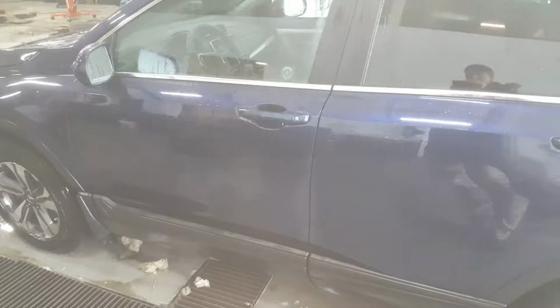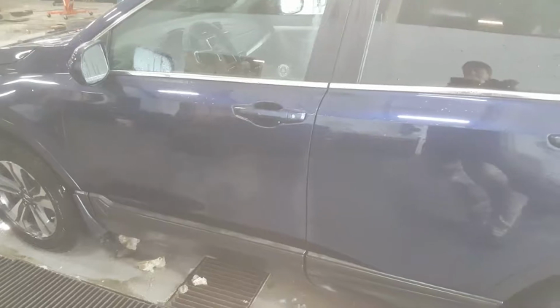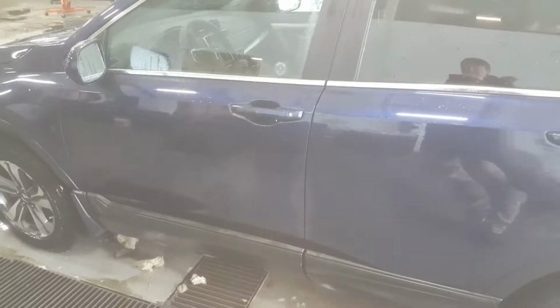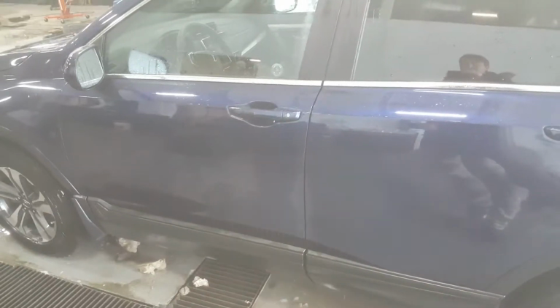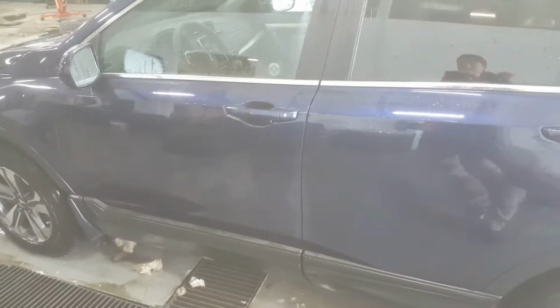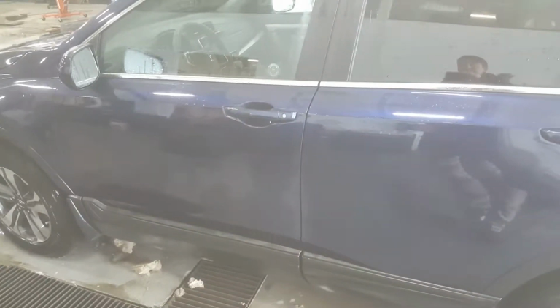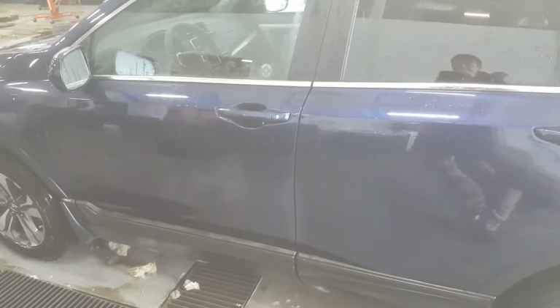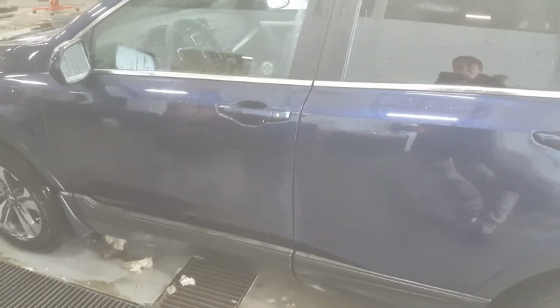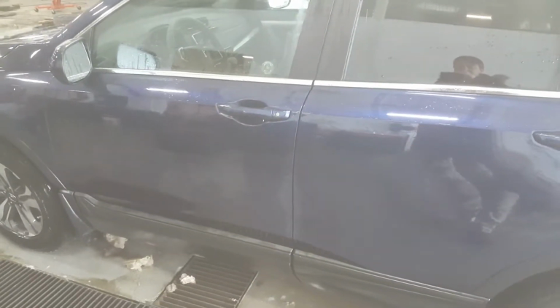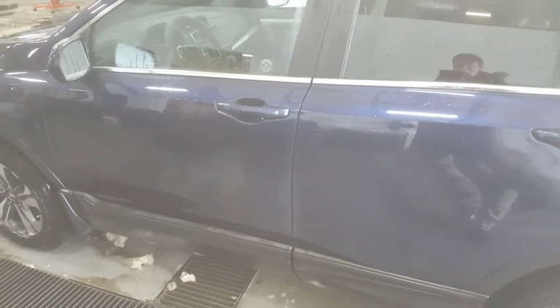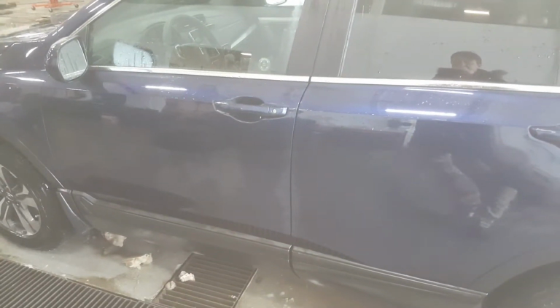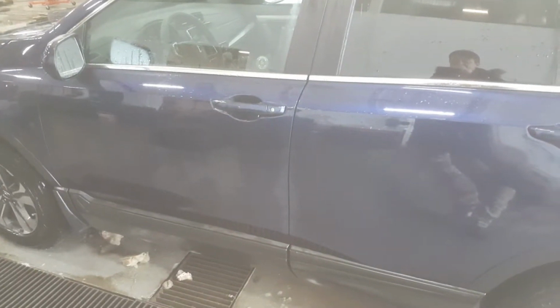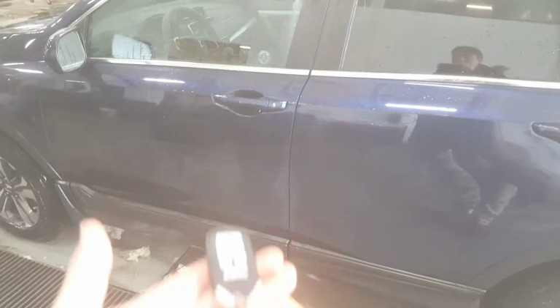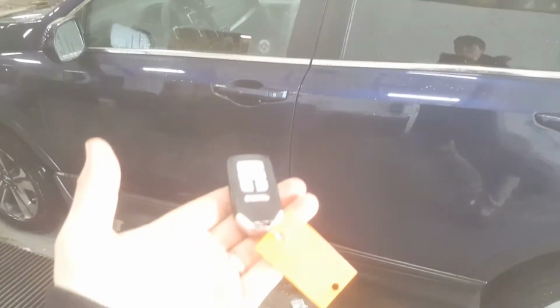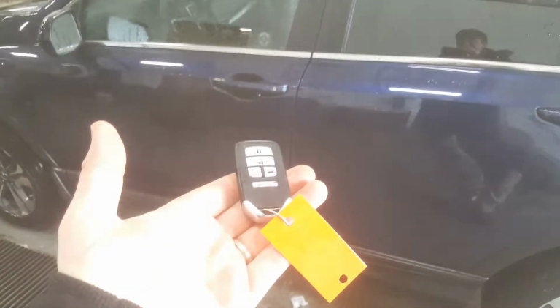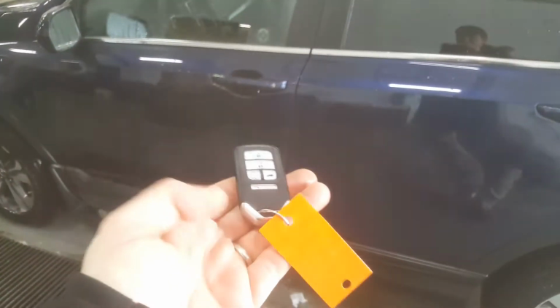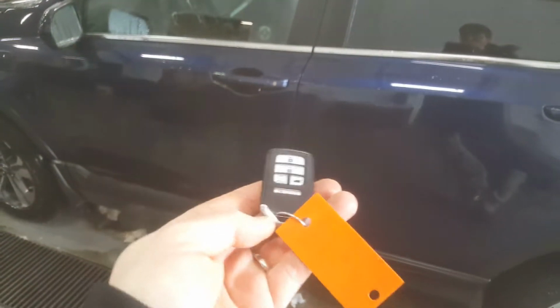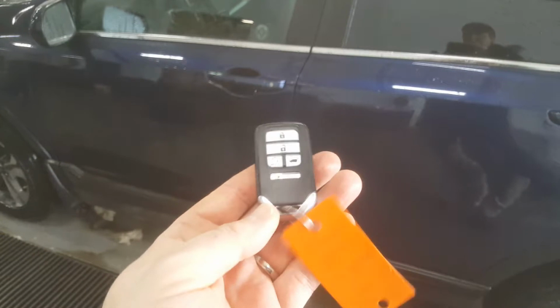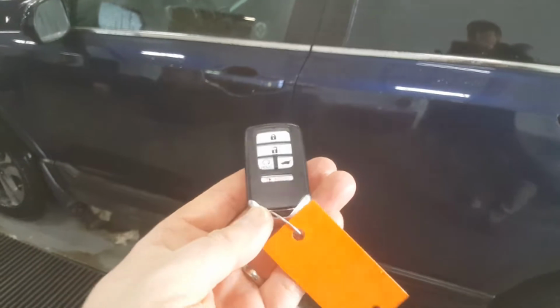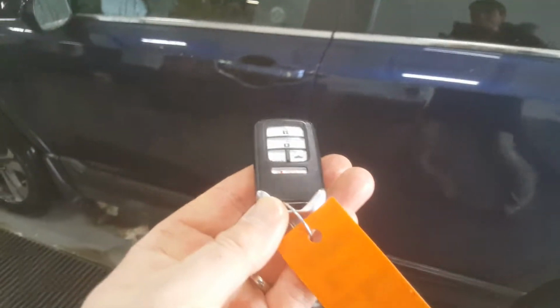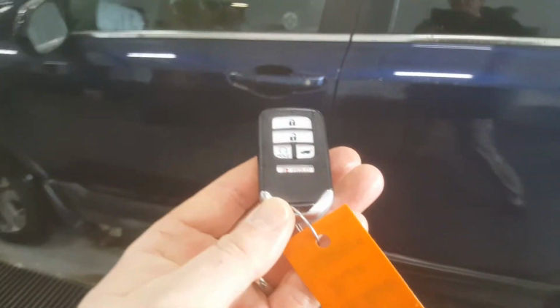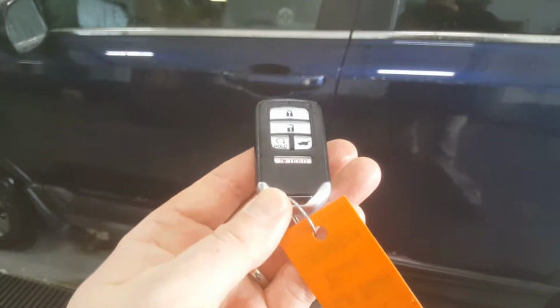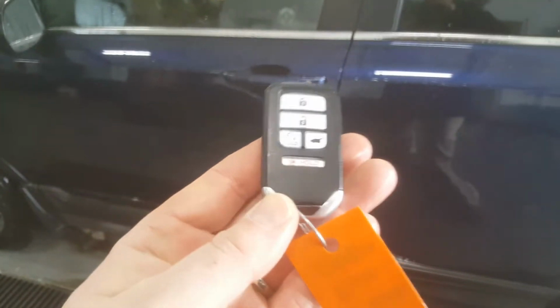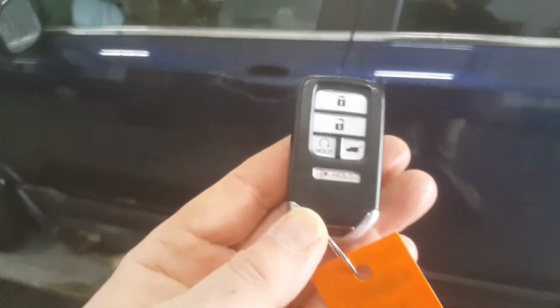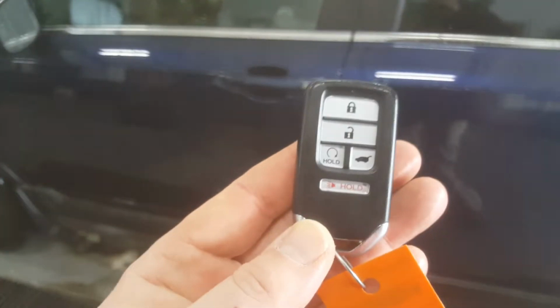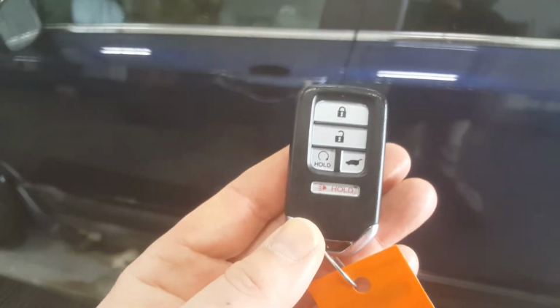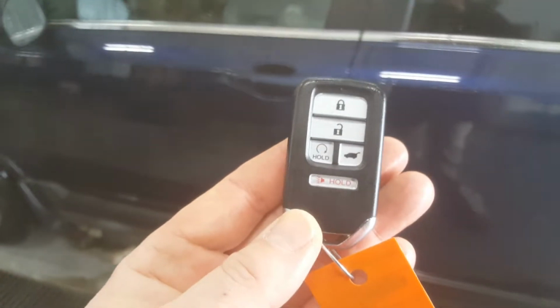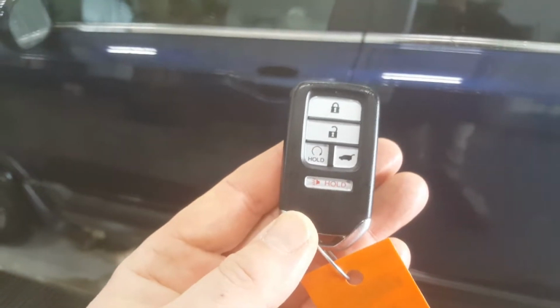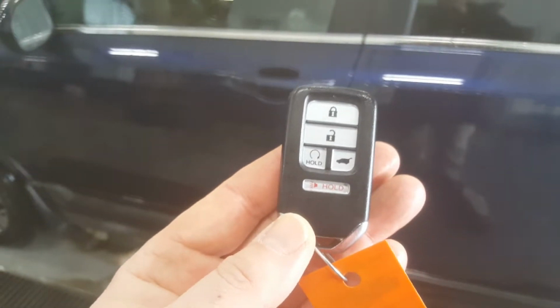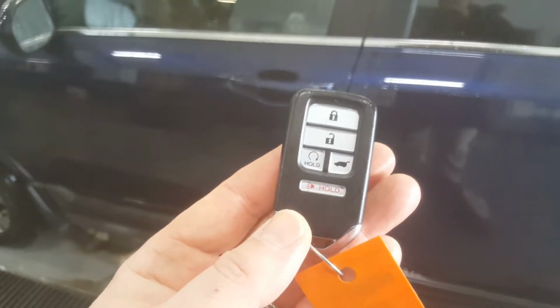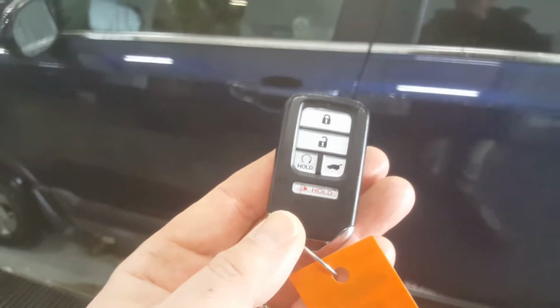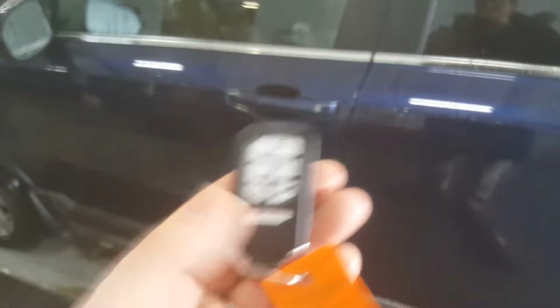We're going to look at the interior of this 2017 CR-V LX all-wheel drive. It has keyless proximity entry, push-button start, and a factory-included remote start.